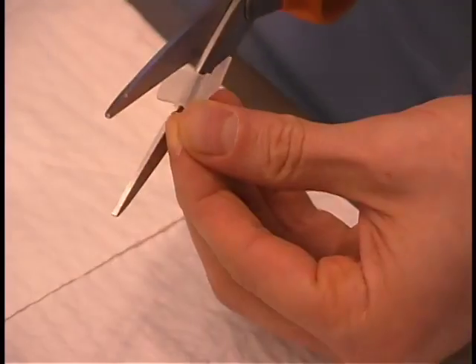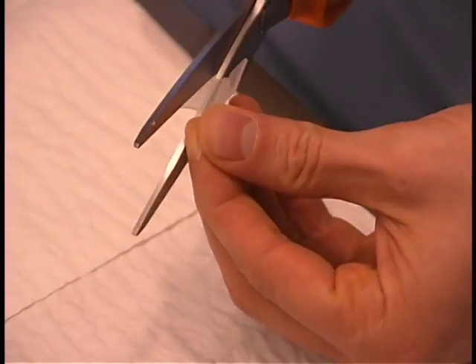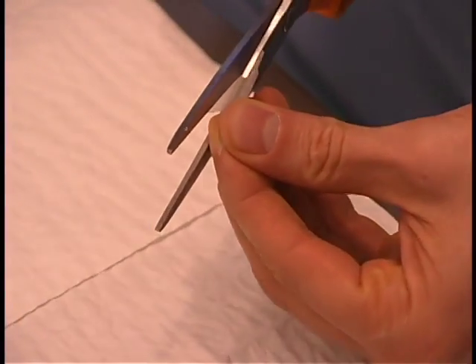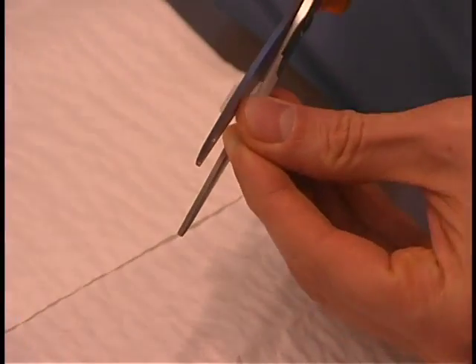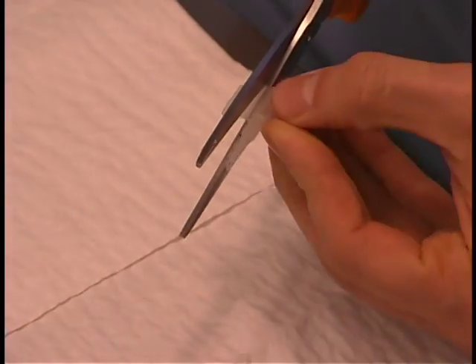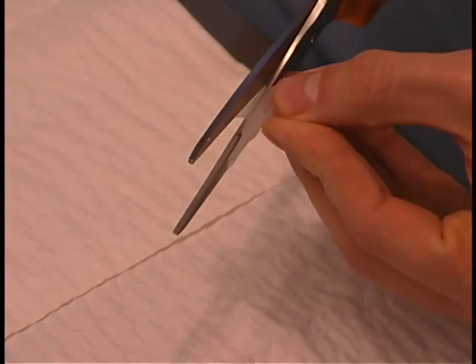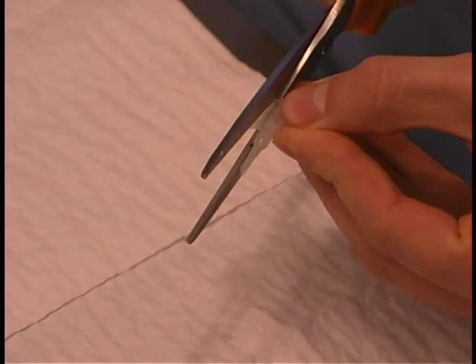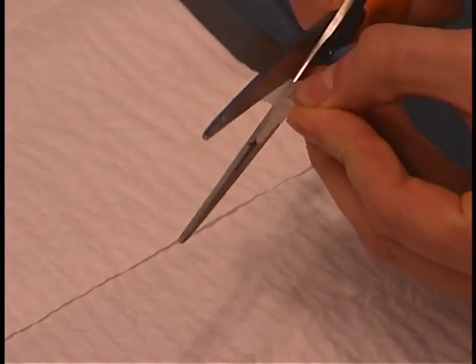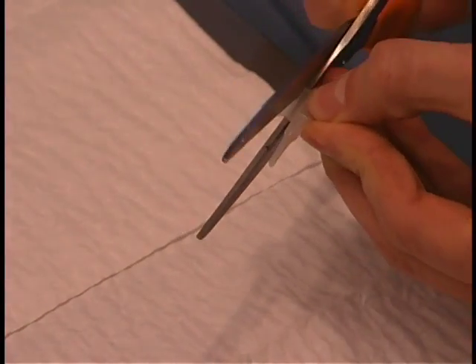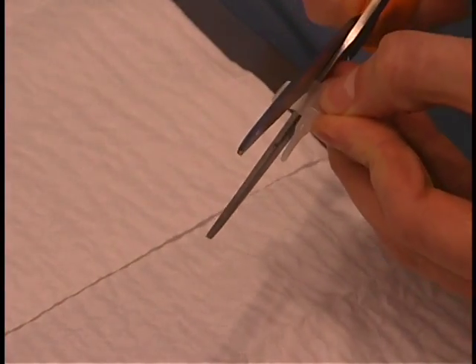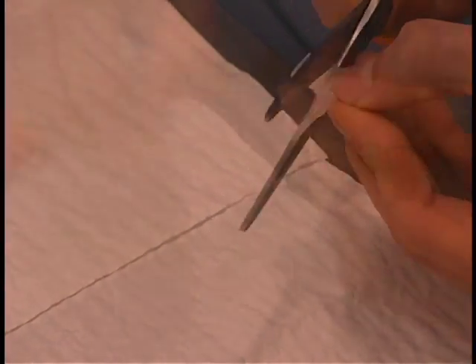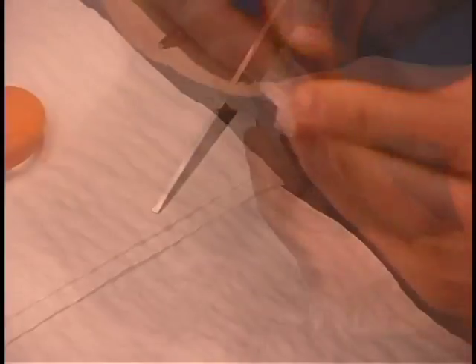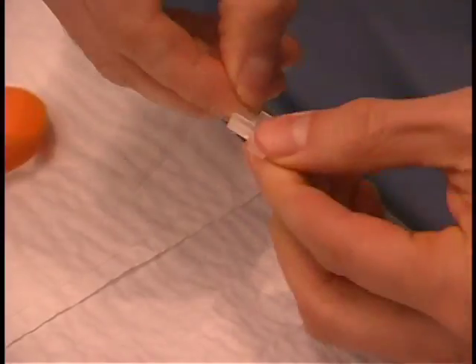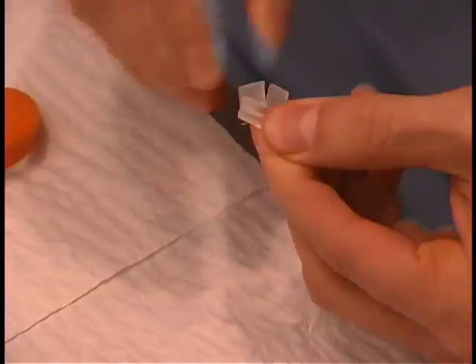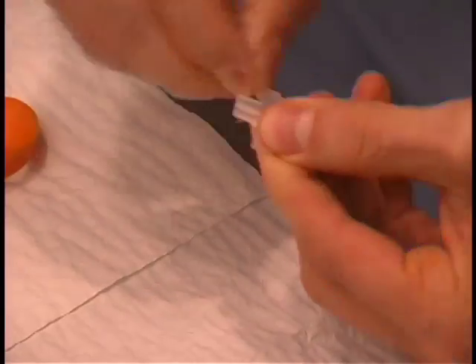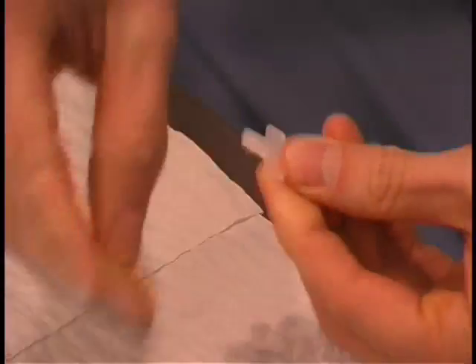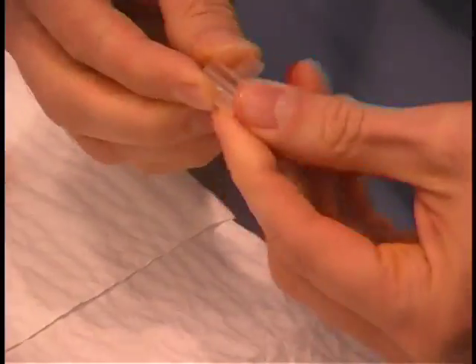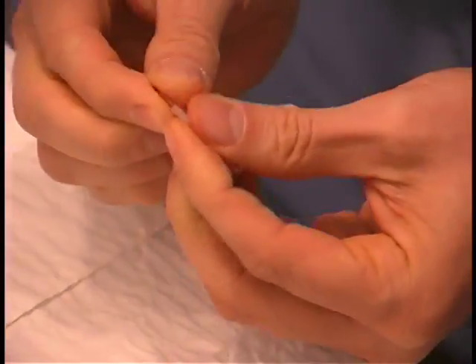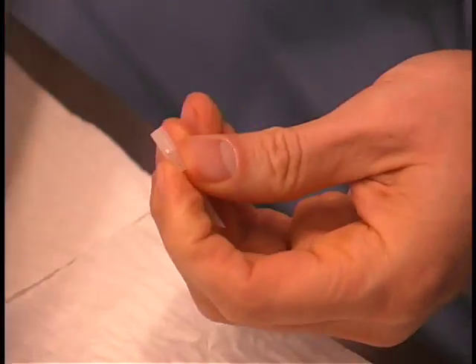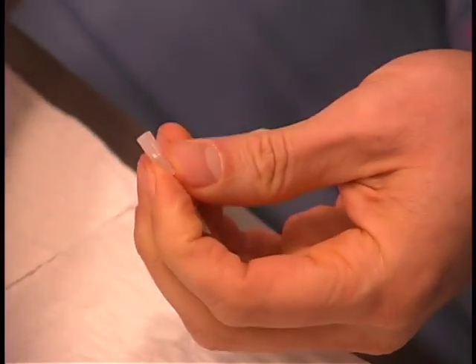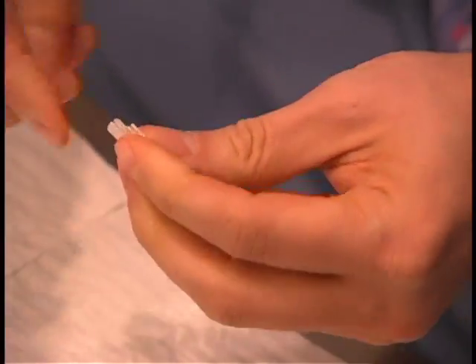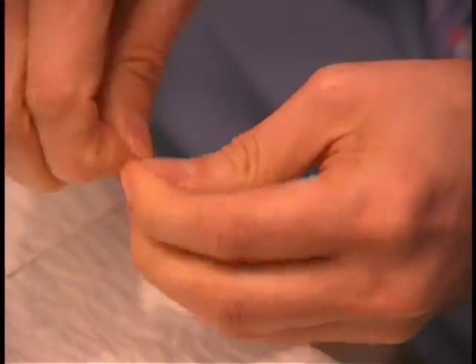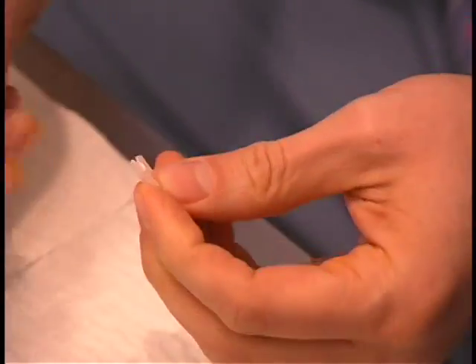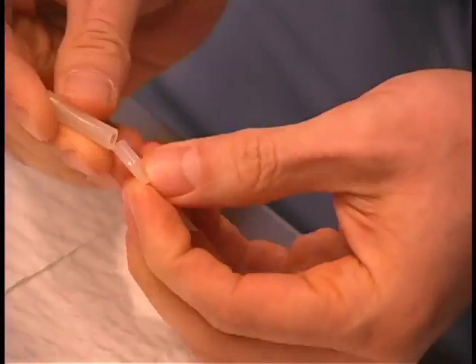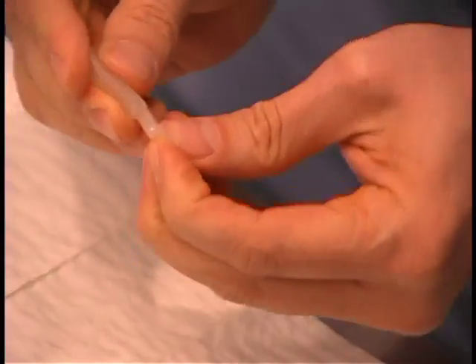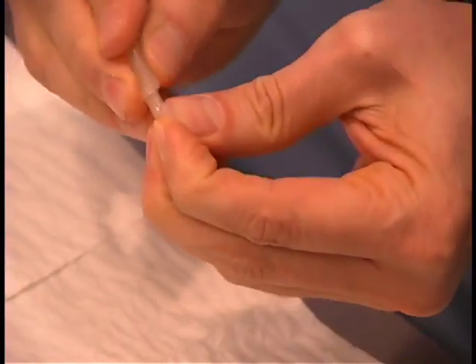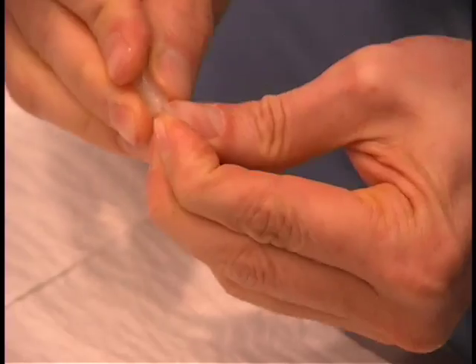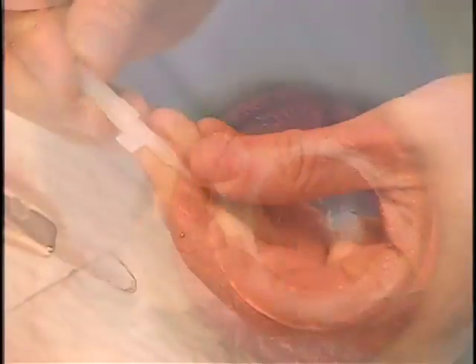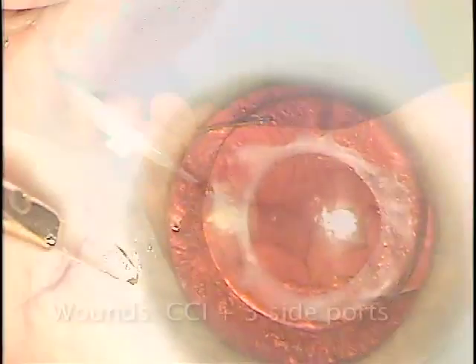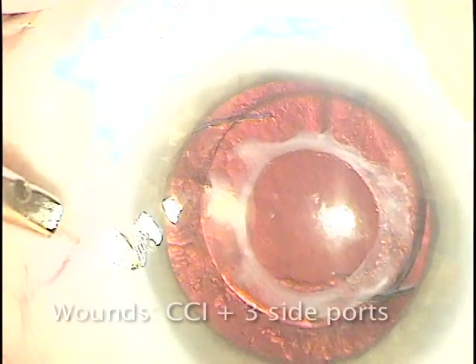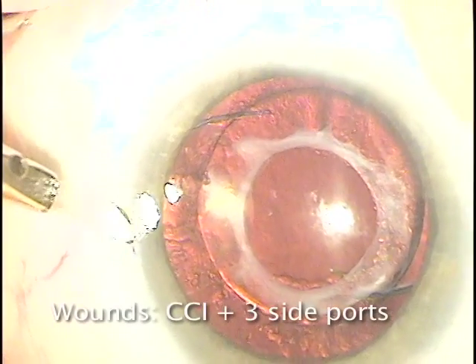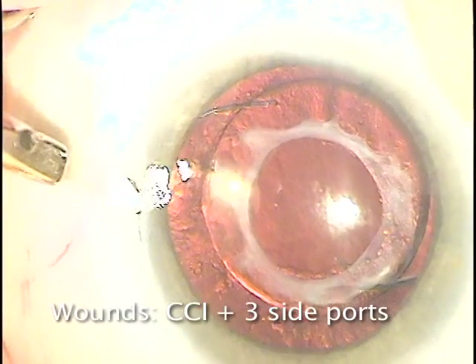We'll put together a simple injection system of readily available materials as shown here. We'll cut off part of the wings of each side of the cartridge so it will fit in our tubing.